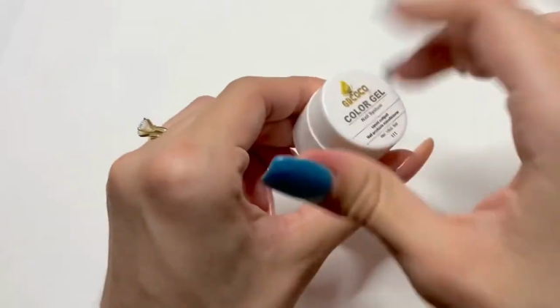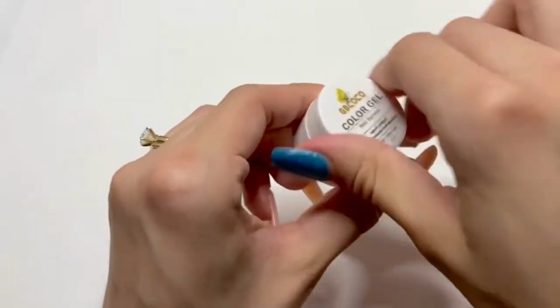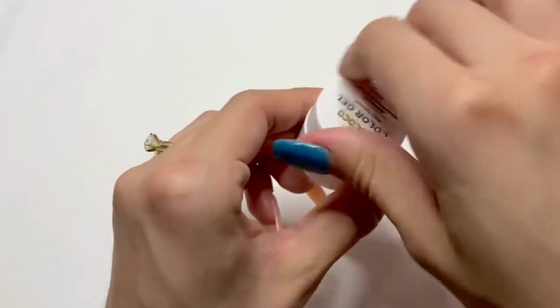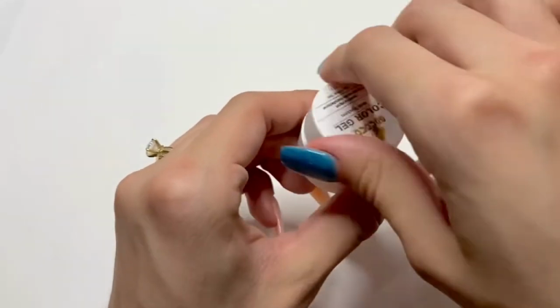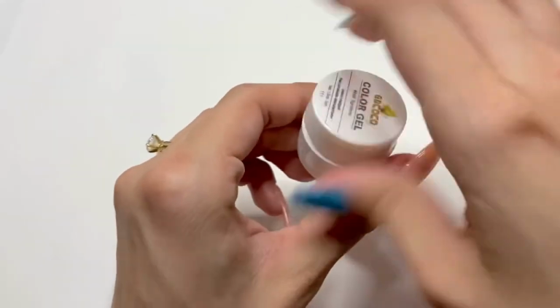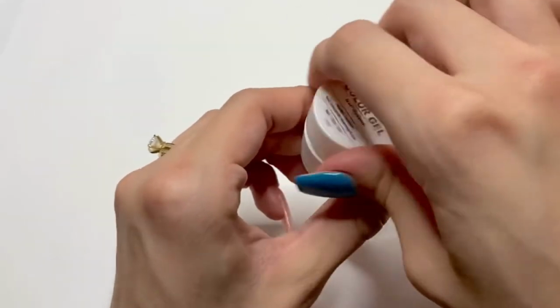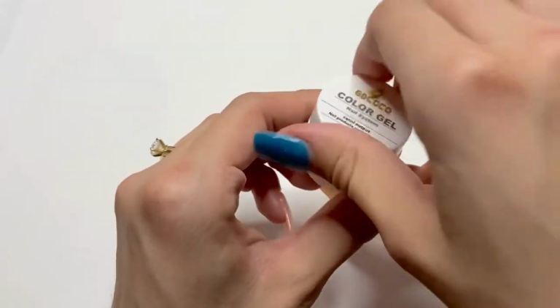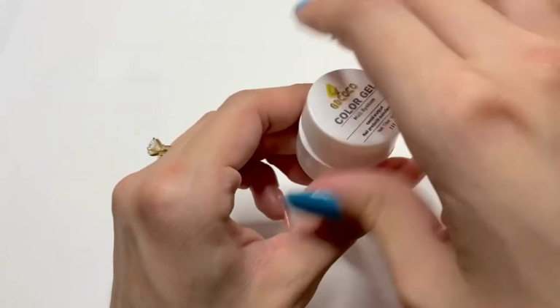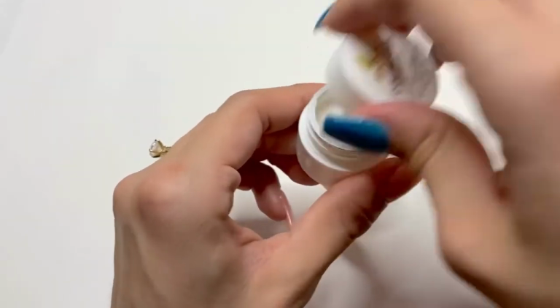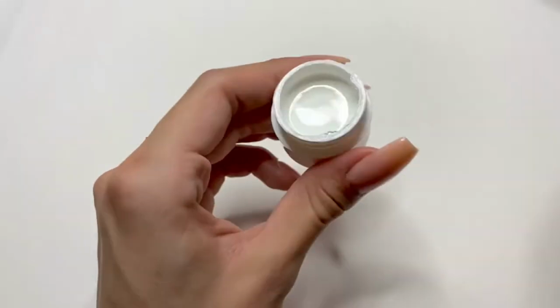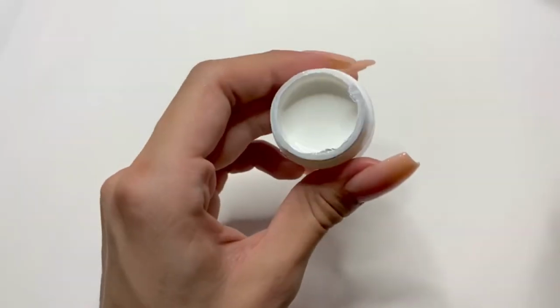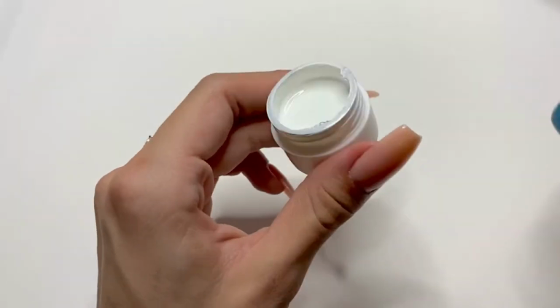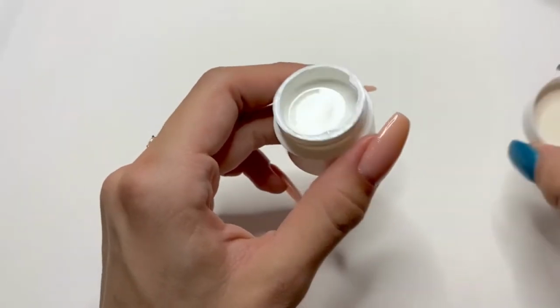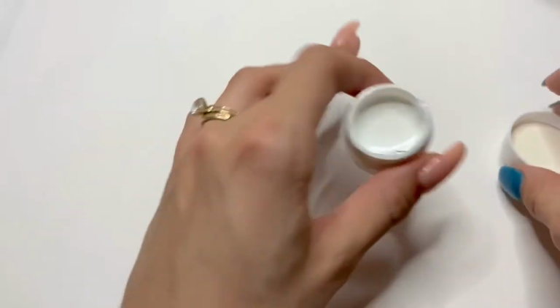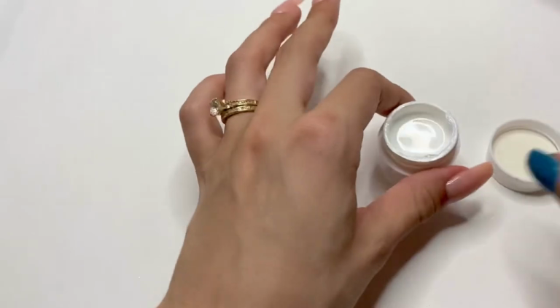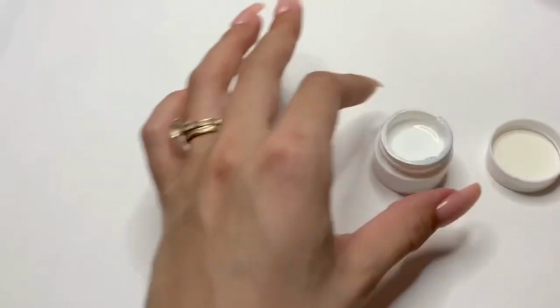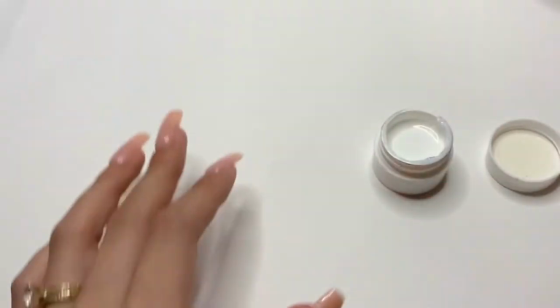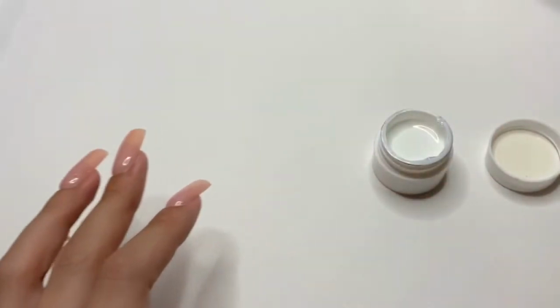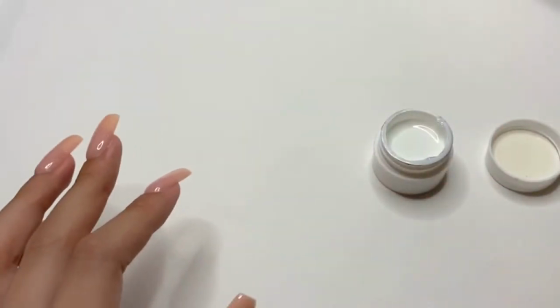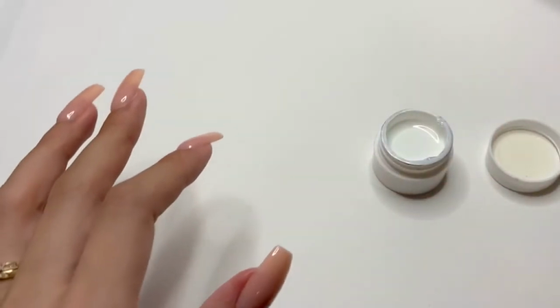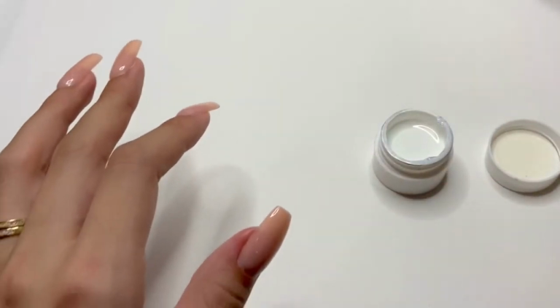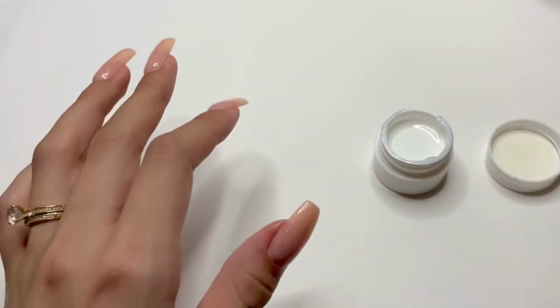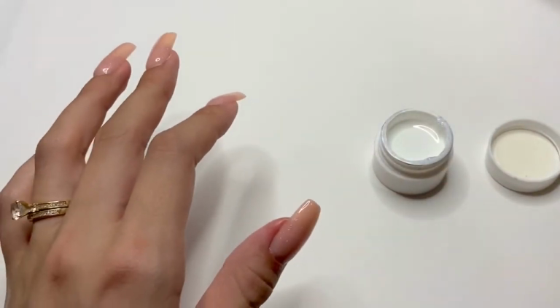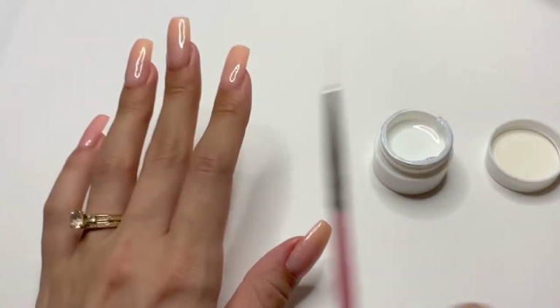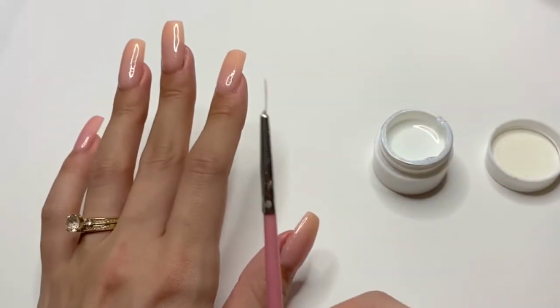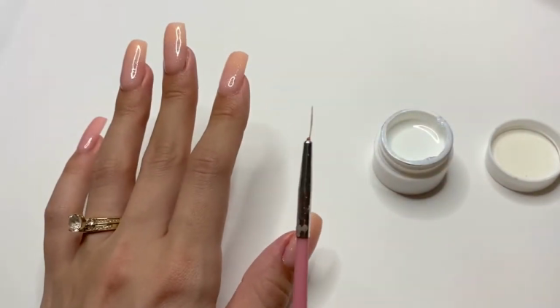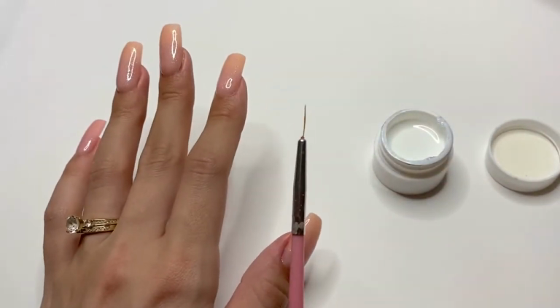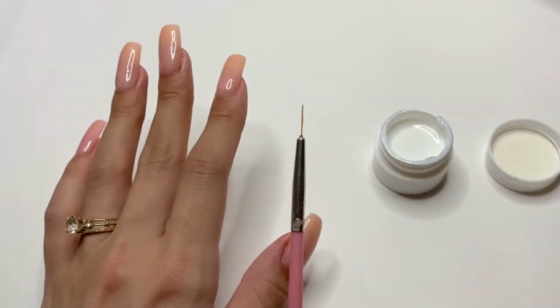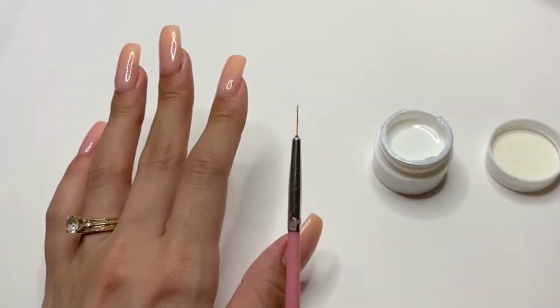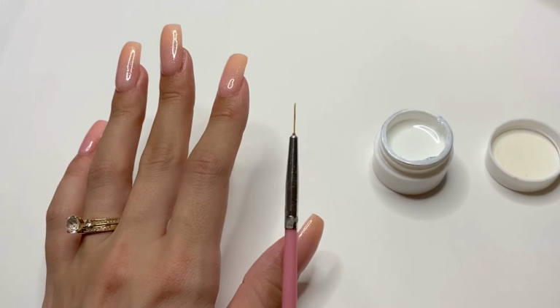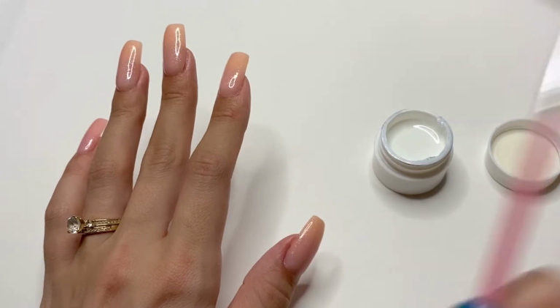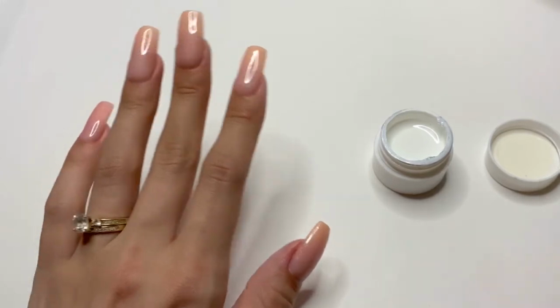Today, I'm going to be using my gel paints that I got from AliExpress. This is the white gel paint. I'm also going to be using my Very Fine Nail Art Brush.